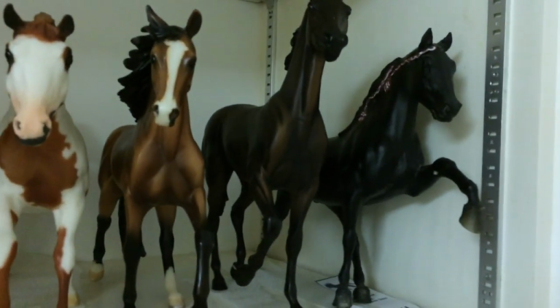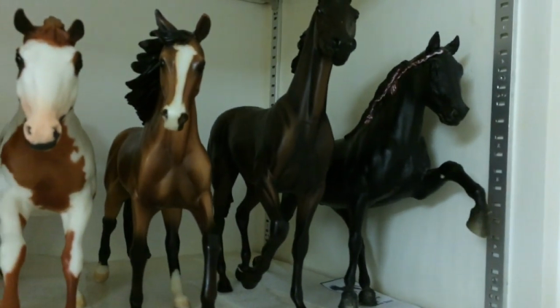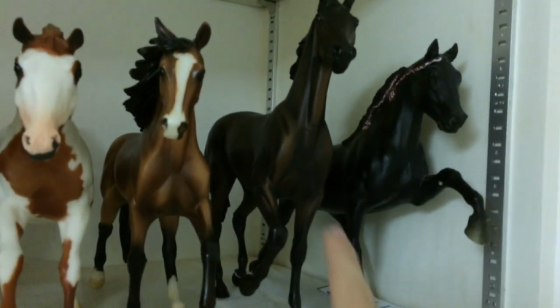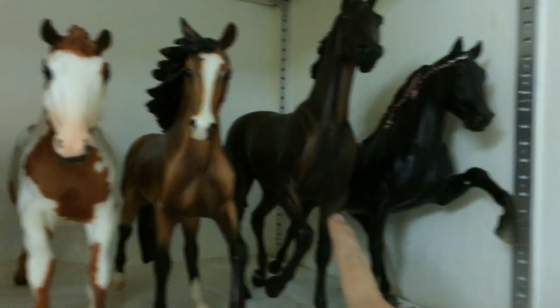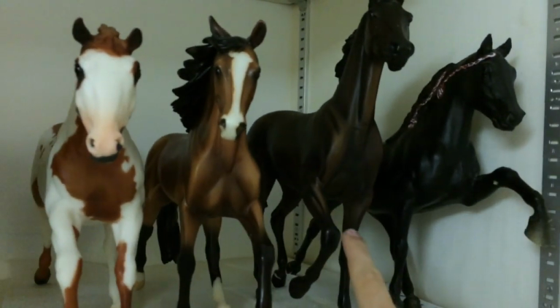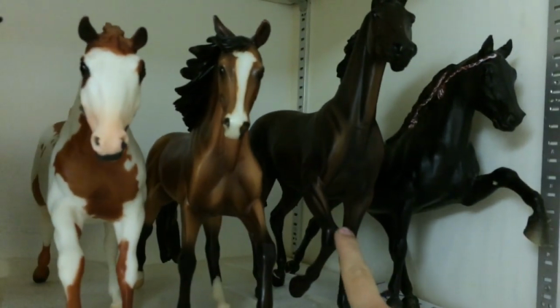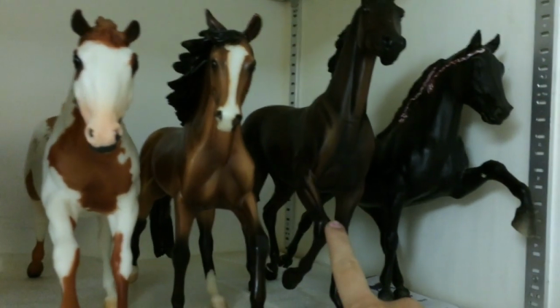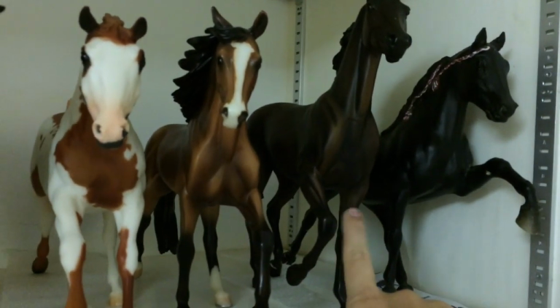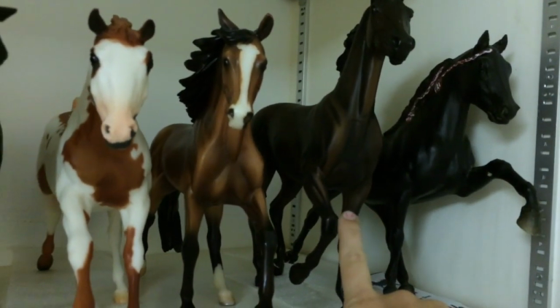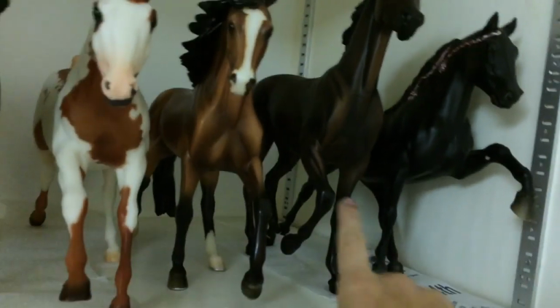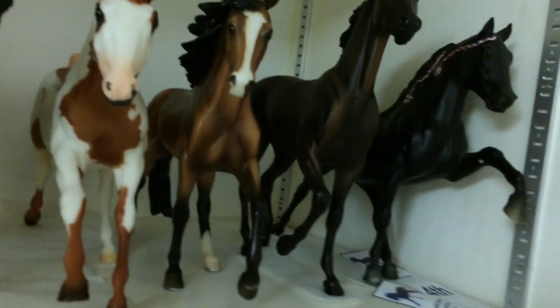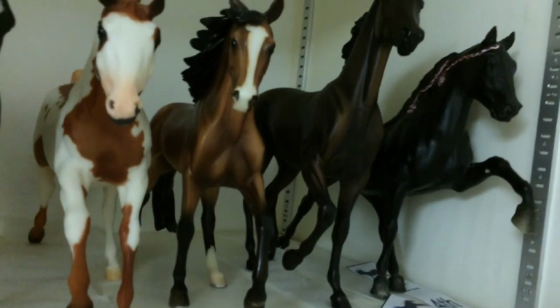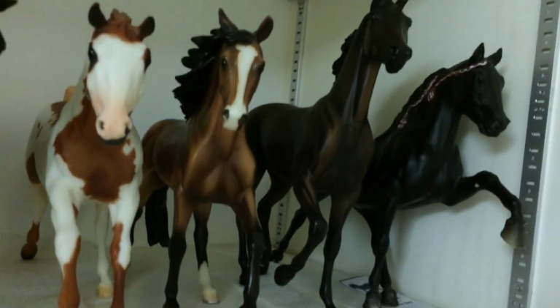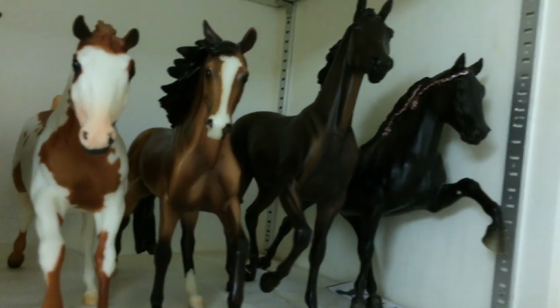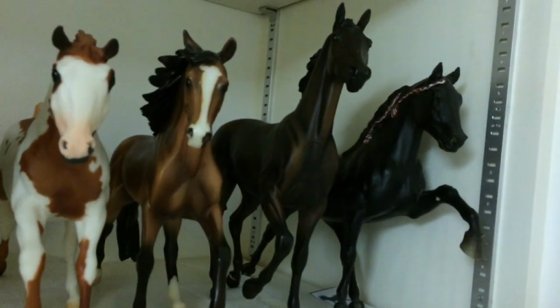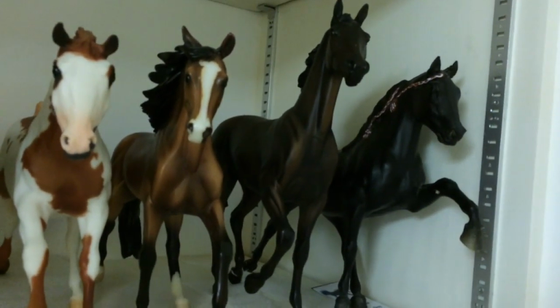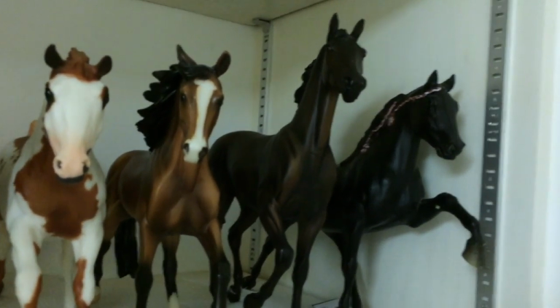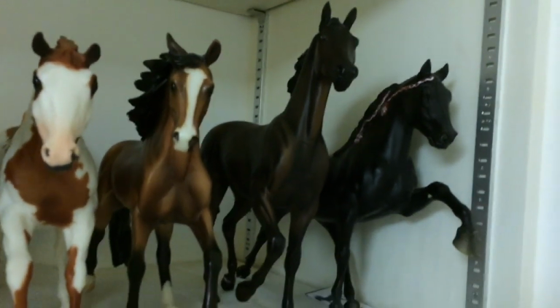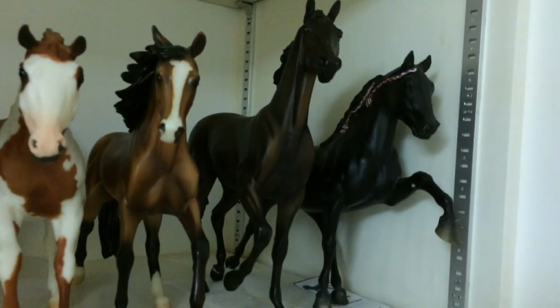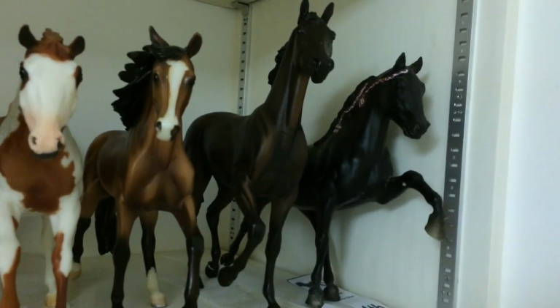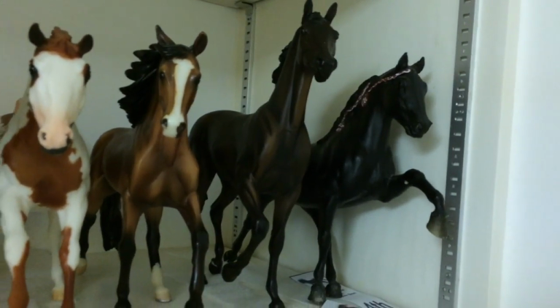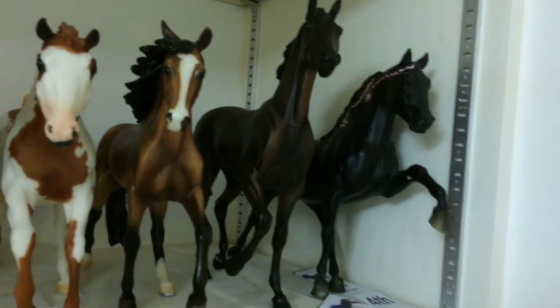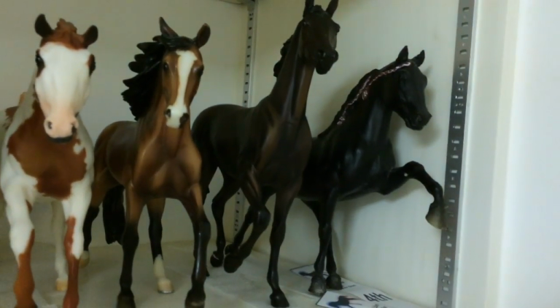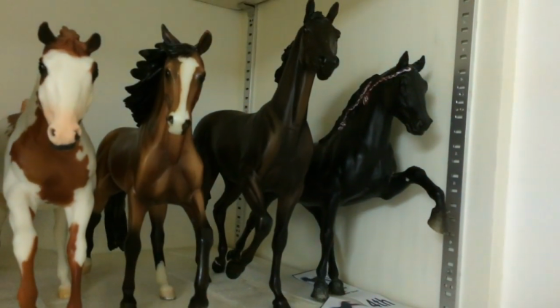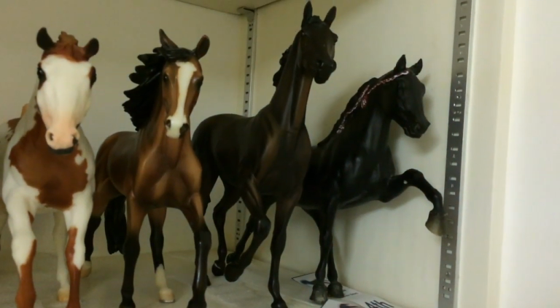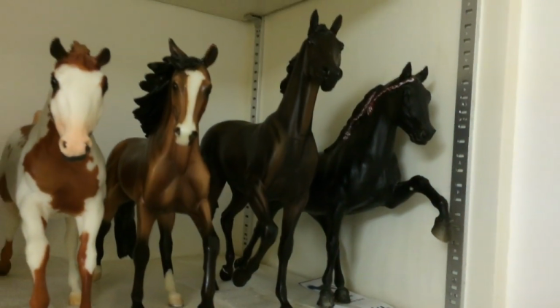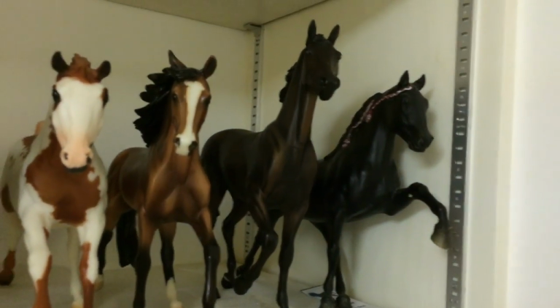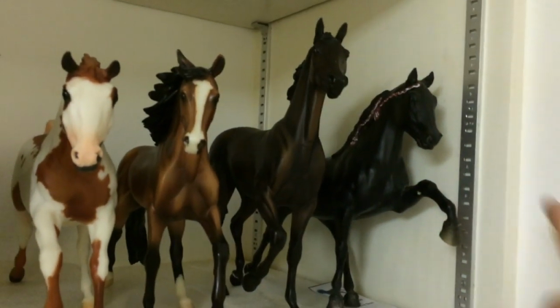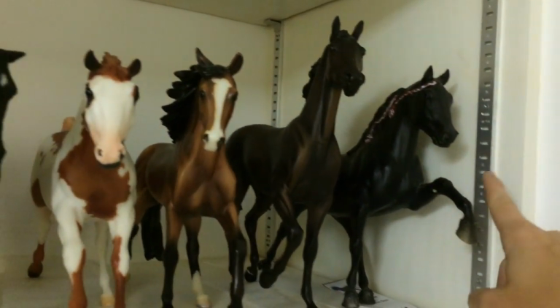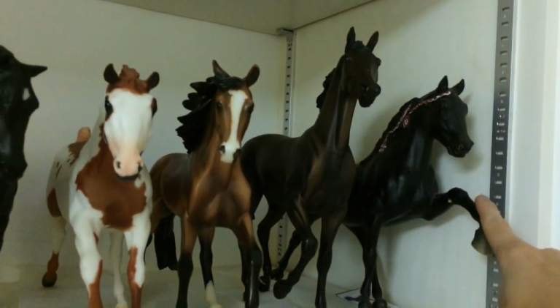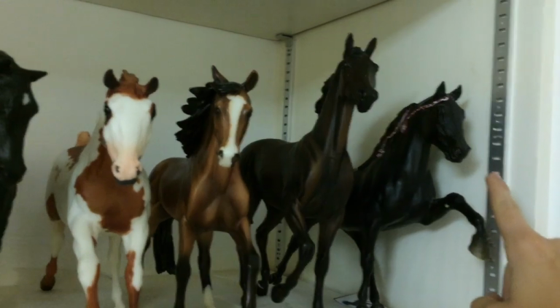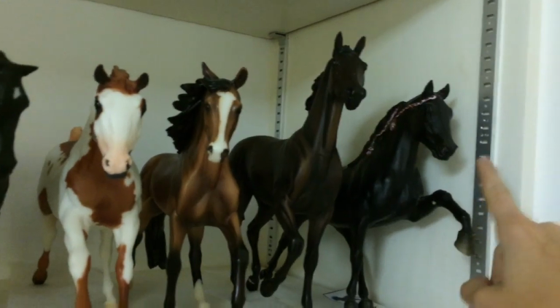This is Seattle Slew. I do have his roses but I don't keep them on him just in case they would bleed or cause rubs or anything. This is Midnight Sun.